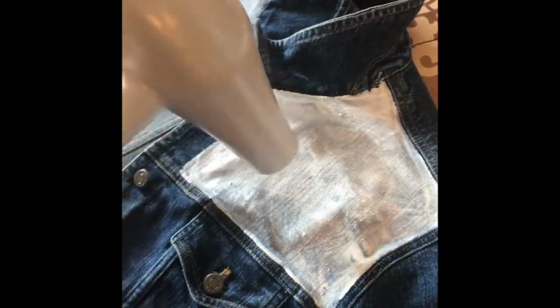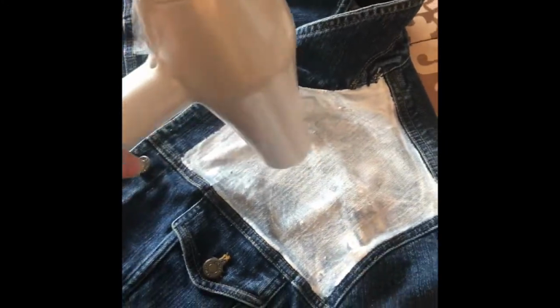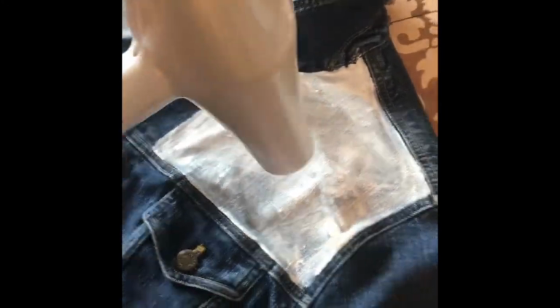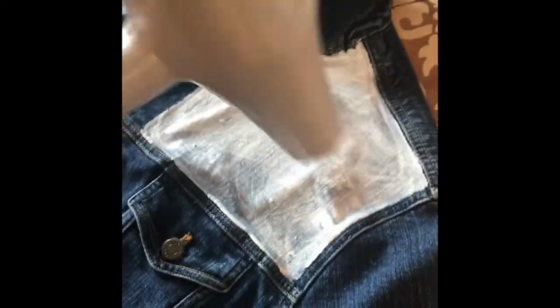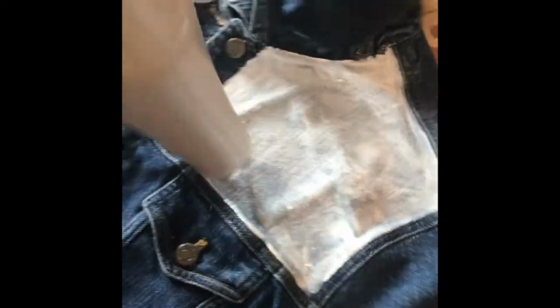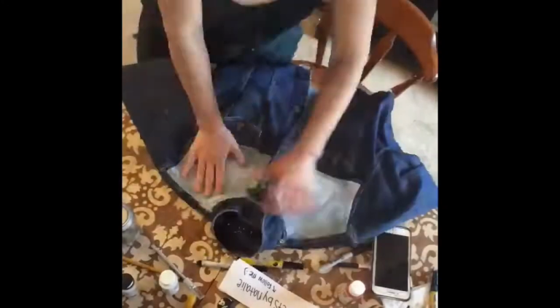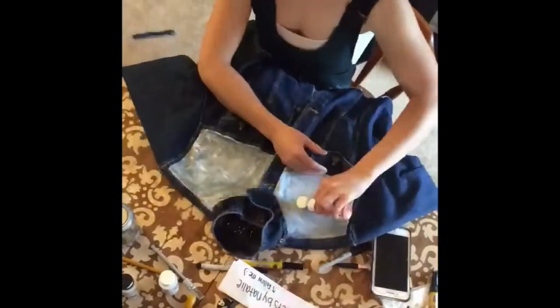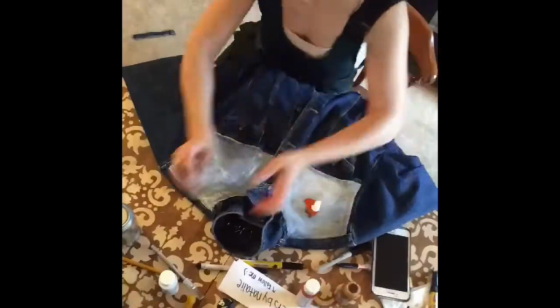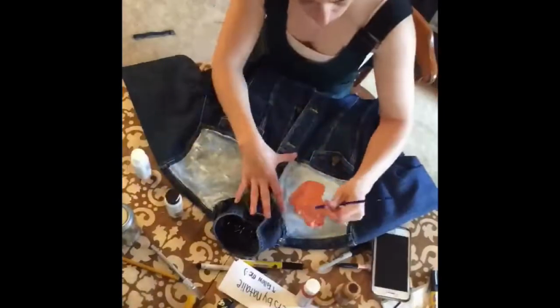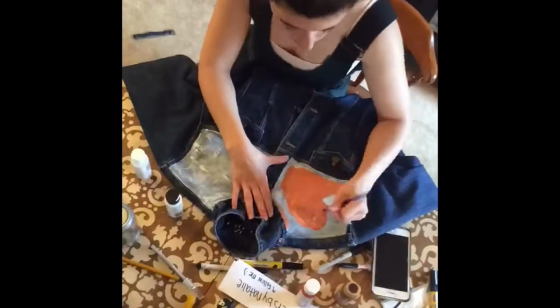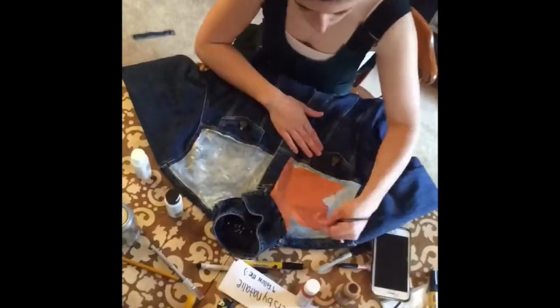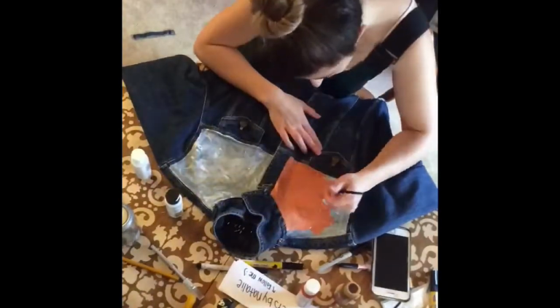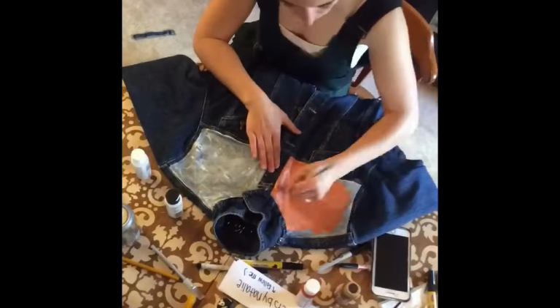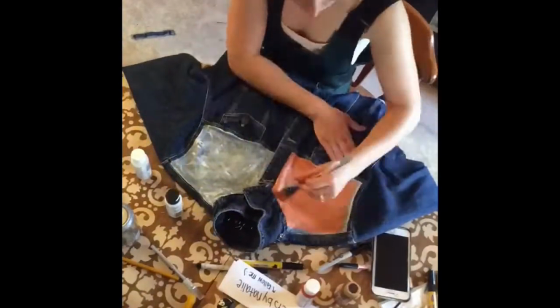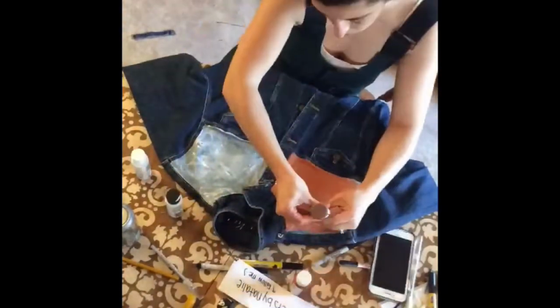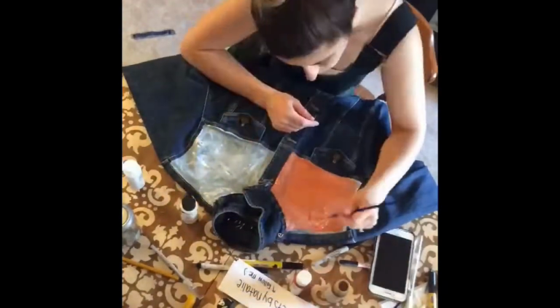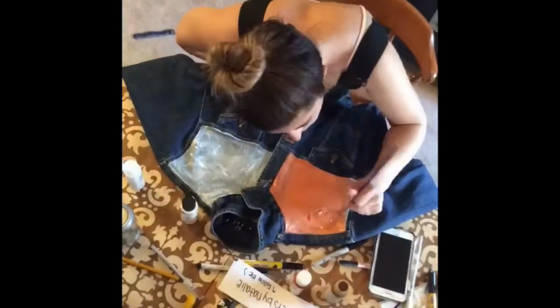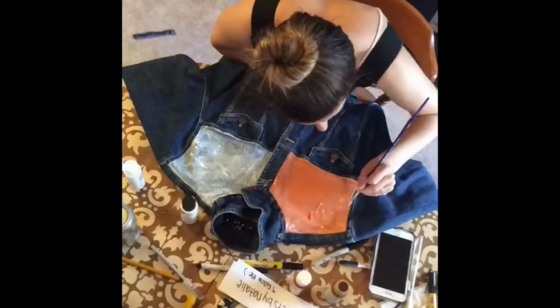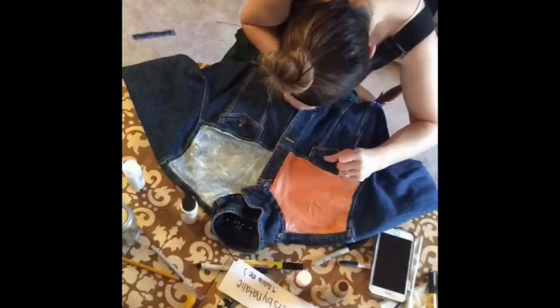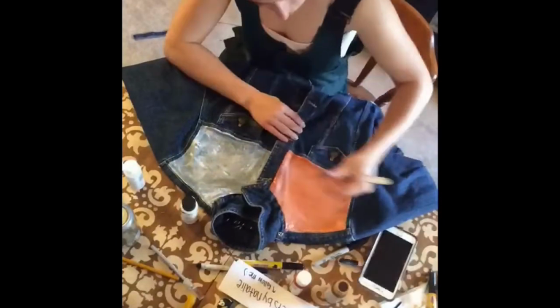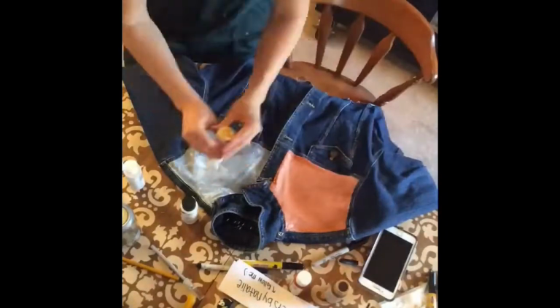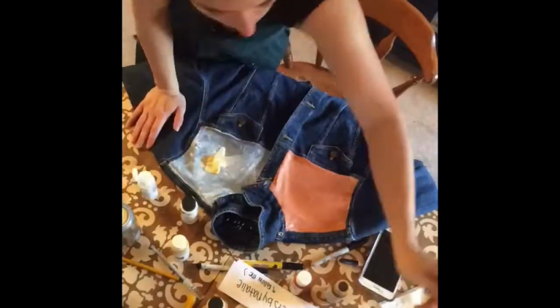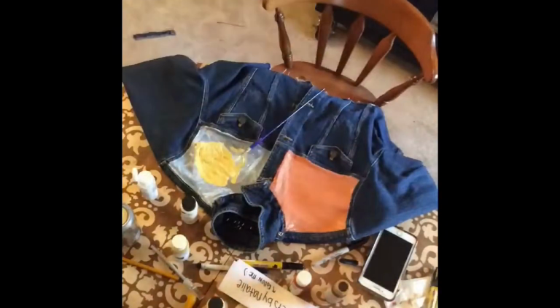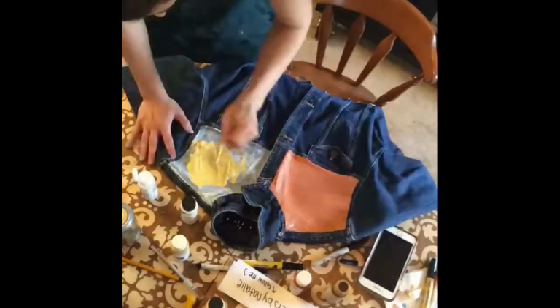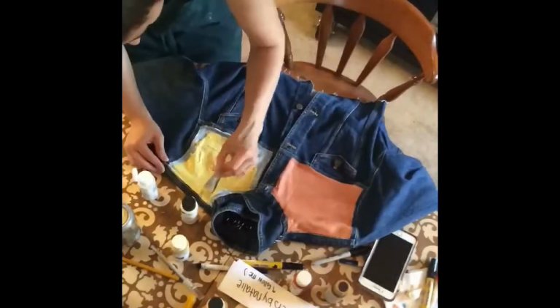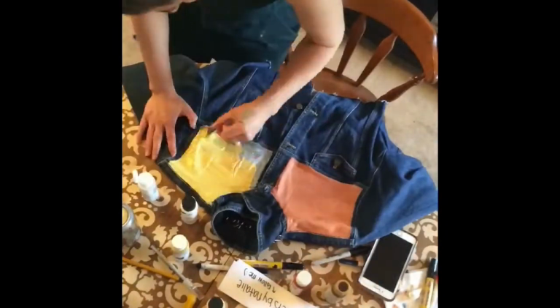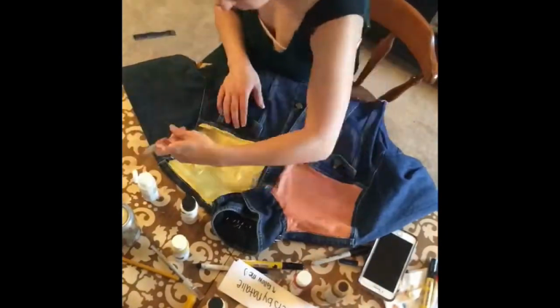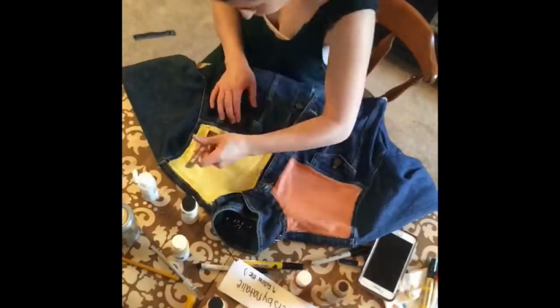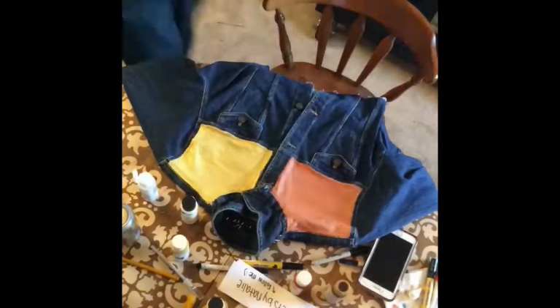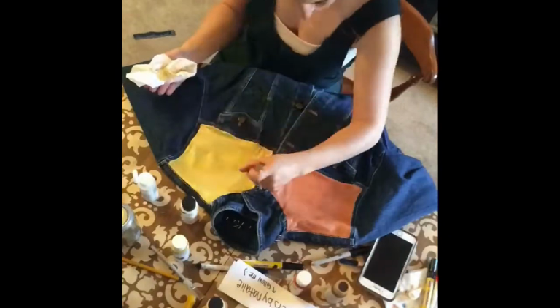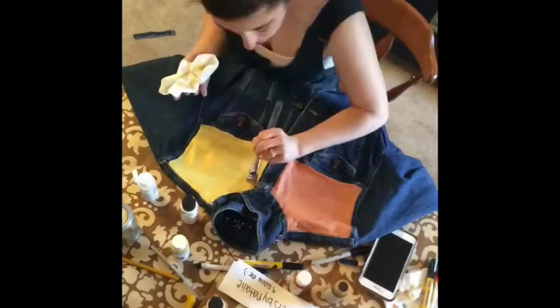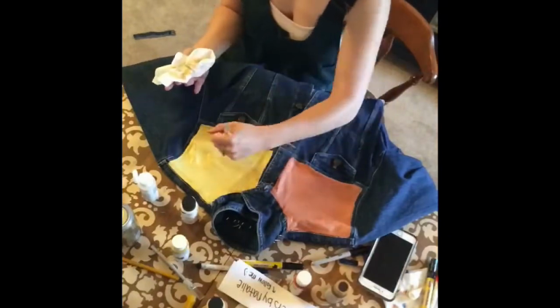I always do this because it gives me a really solid foundation for anything that I'm going to draw or paint on the jean jacket. It also helps because it blocks out some of that blue denim color, so I don't have to do two coats of paint.